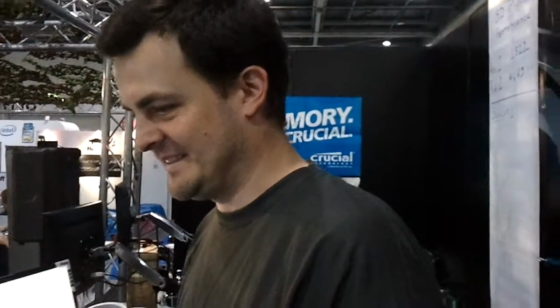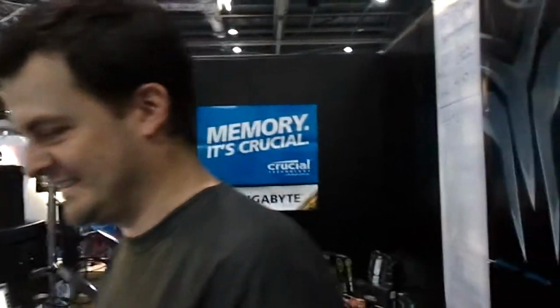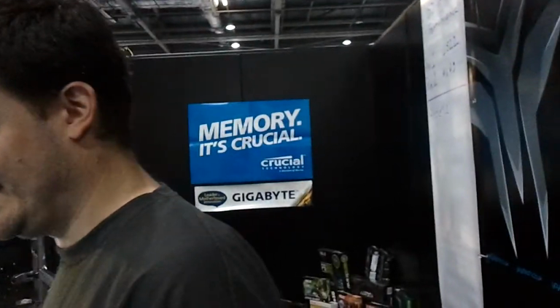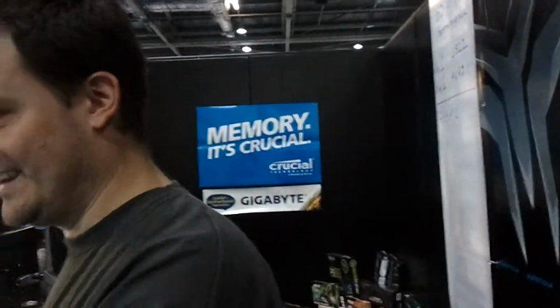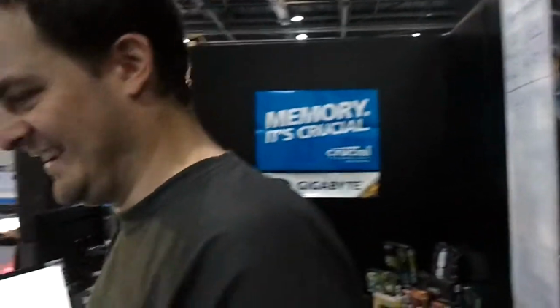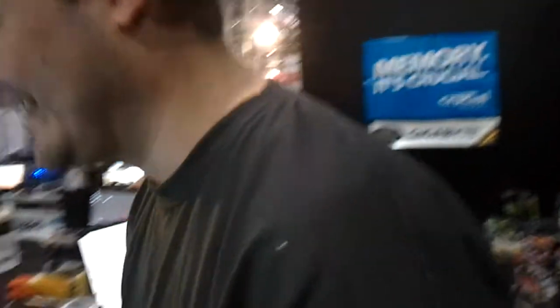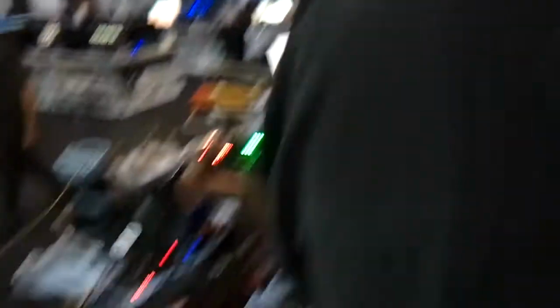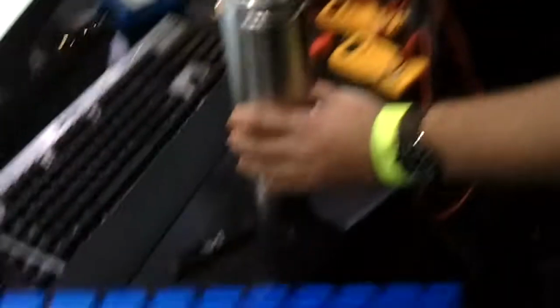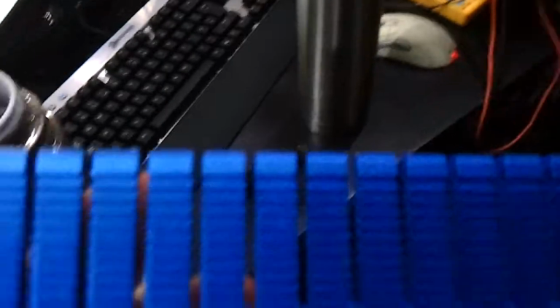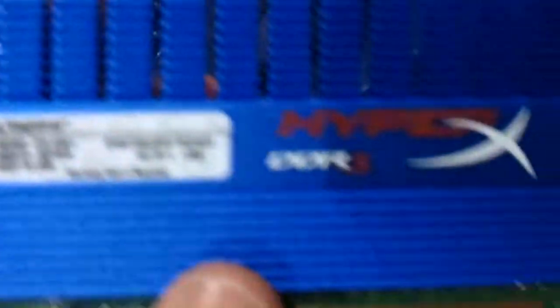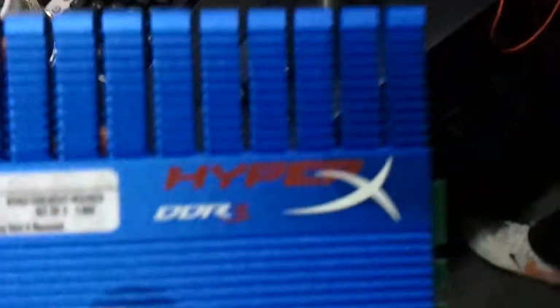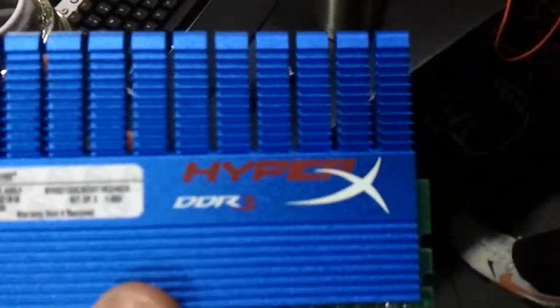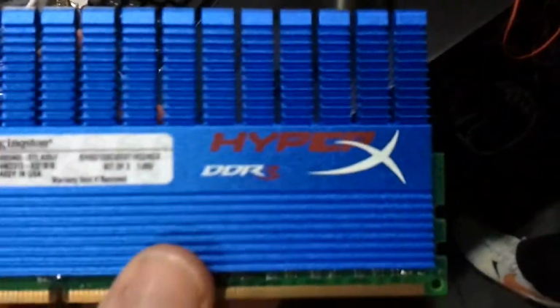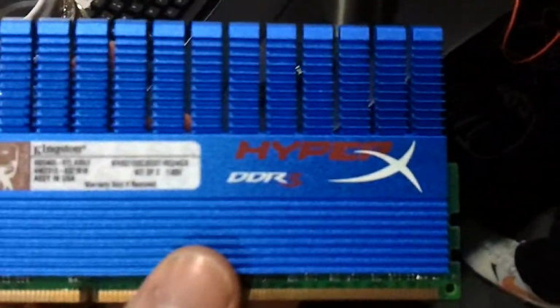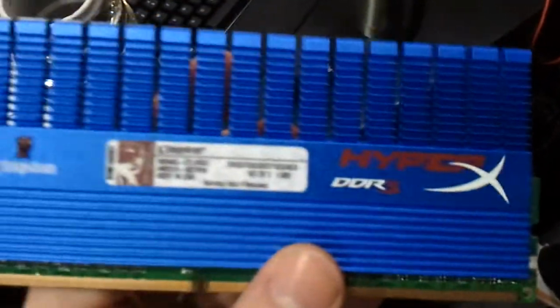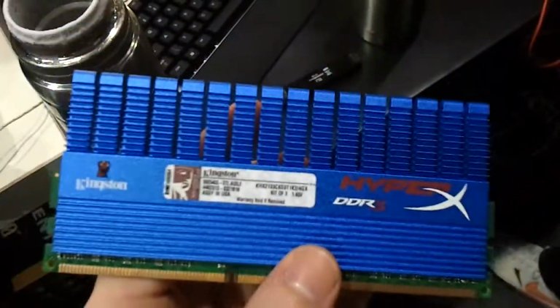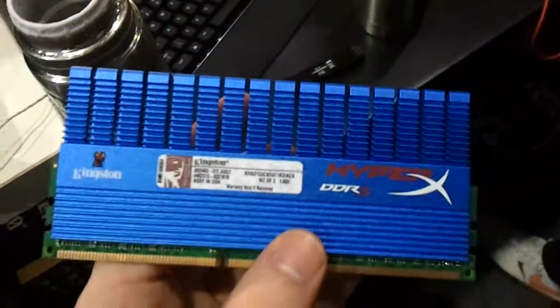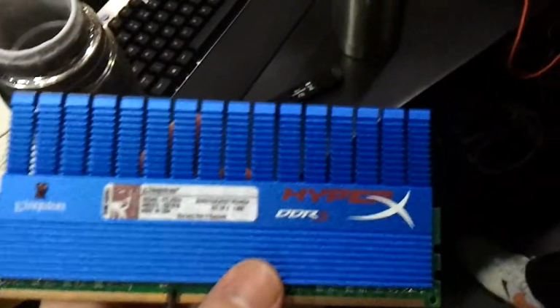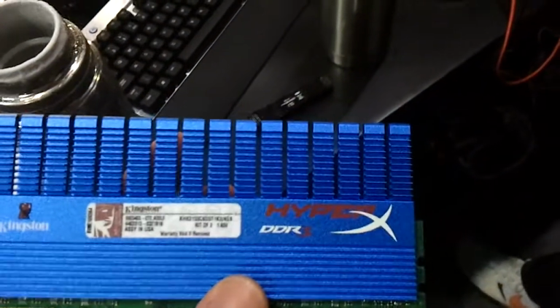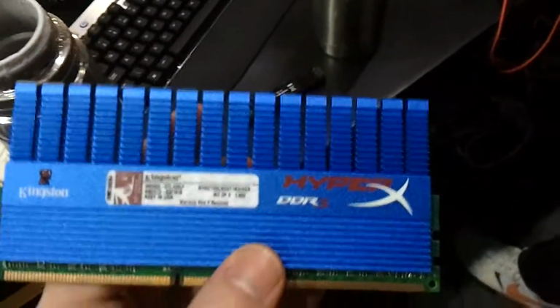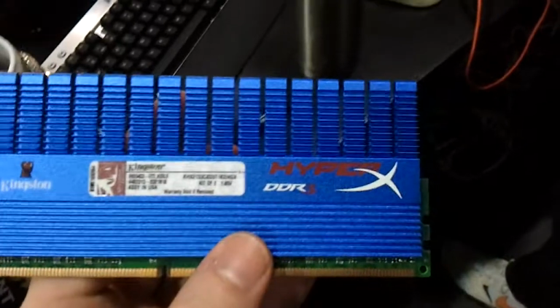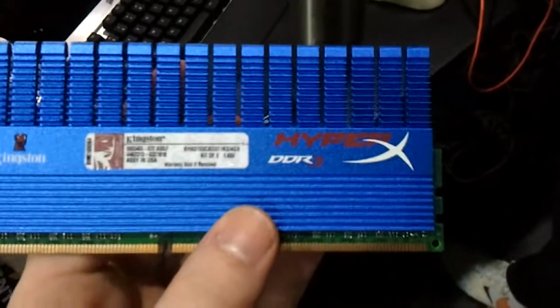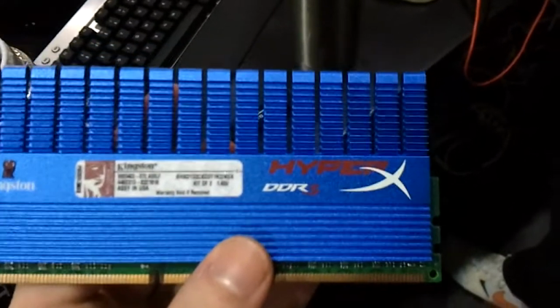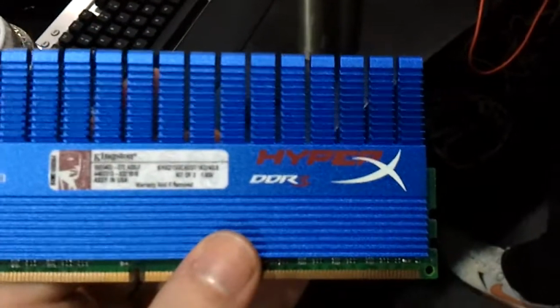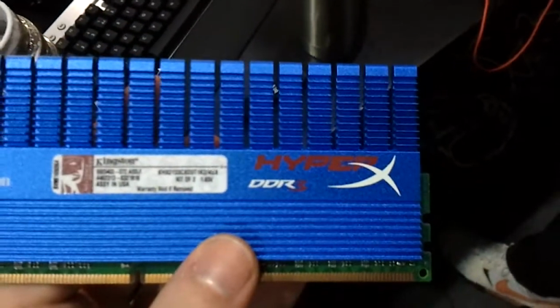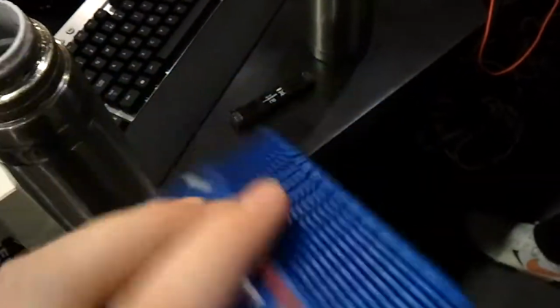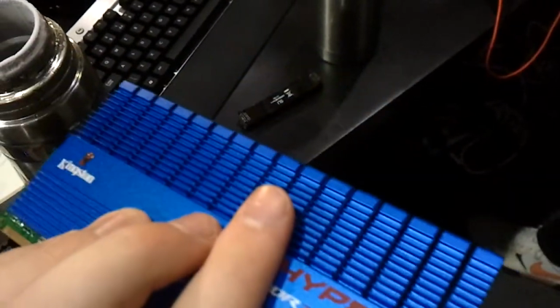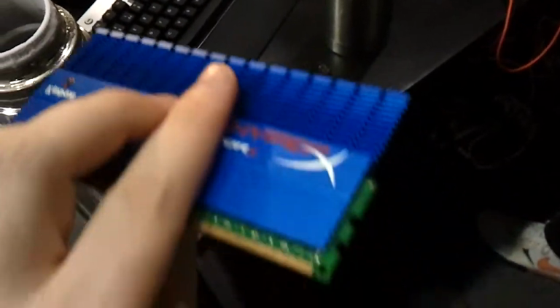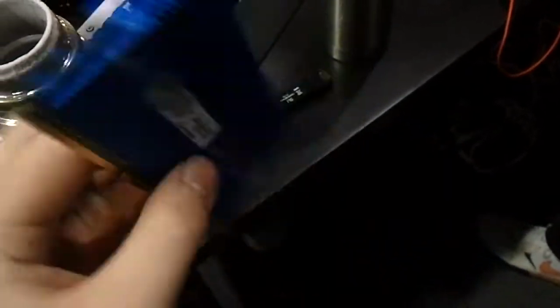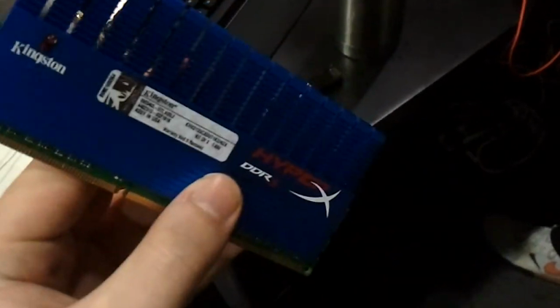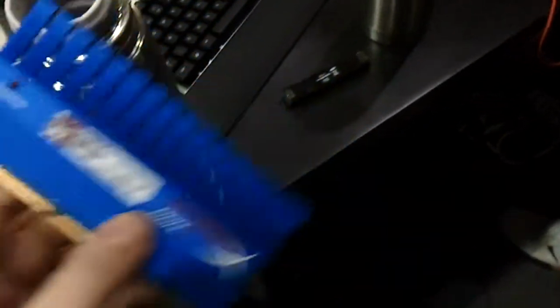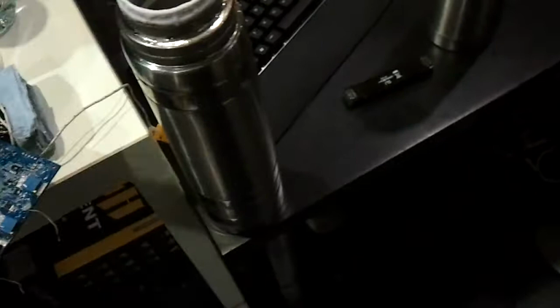Also, memory, it's crucial apparently. We'll probably just need low volts. We're using HyperX memory Kingston. Funny thing is that it's Elpida Hyper chips. Yes, that's right, Elpida Hyper.